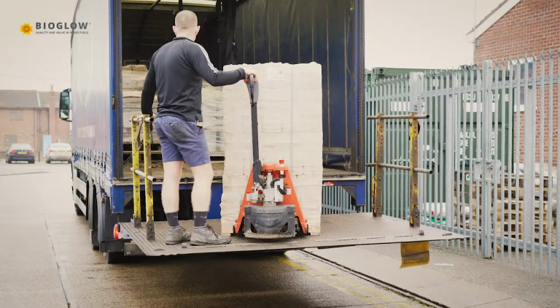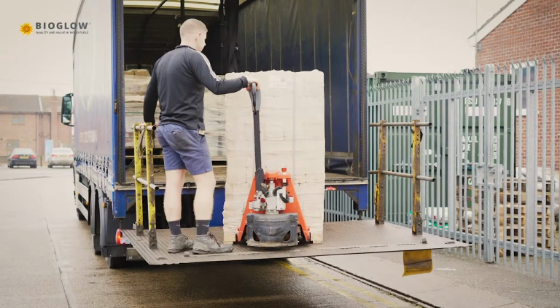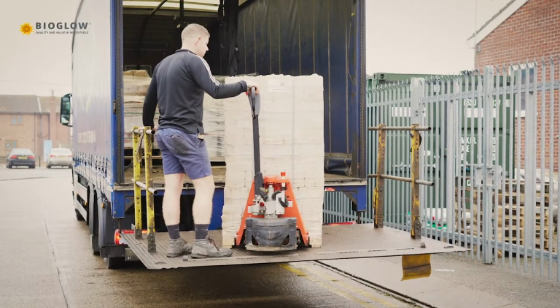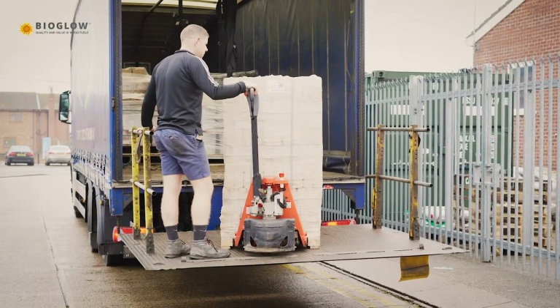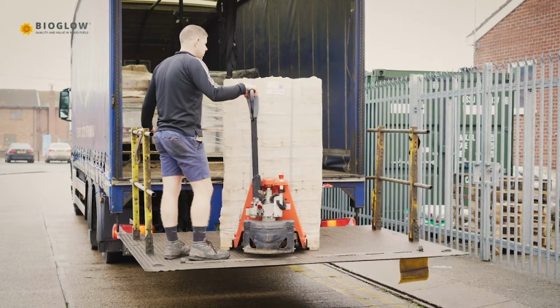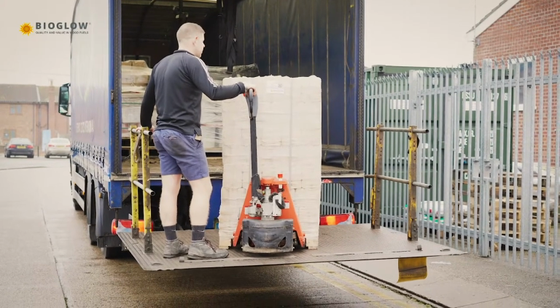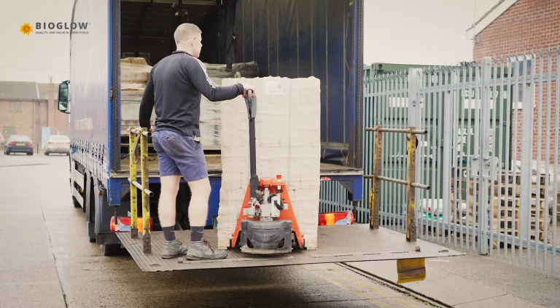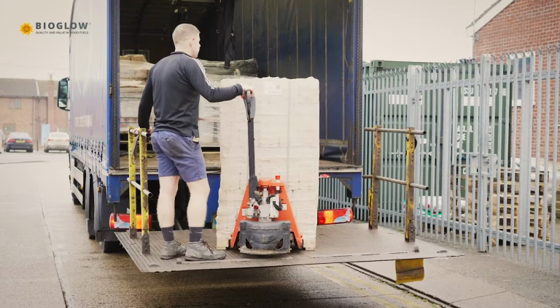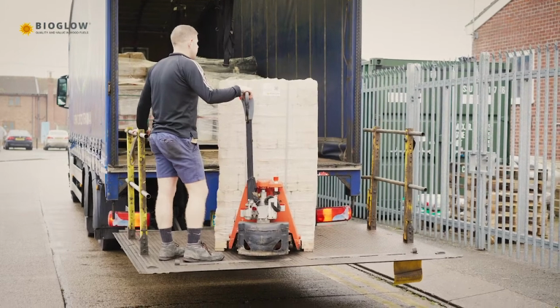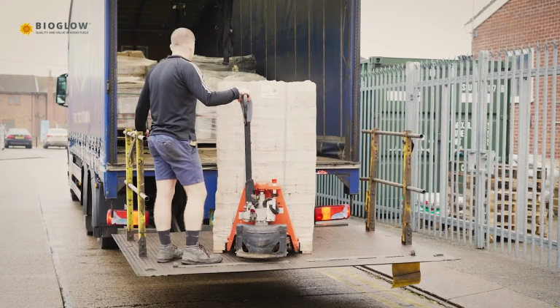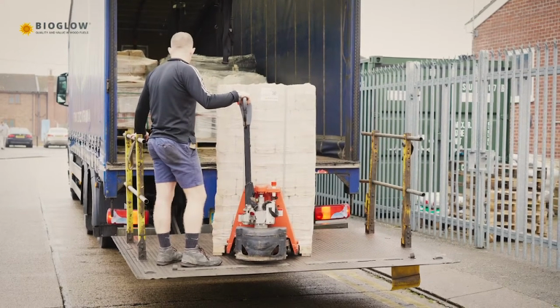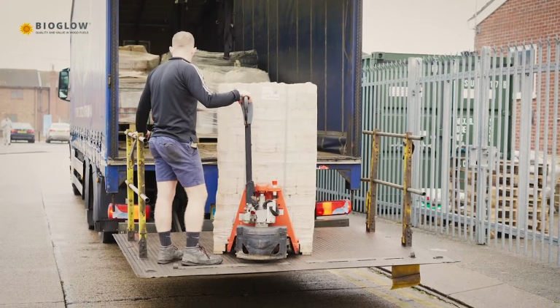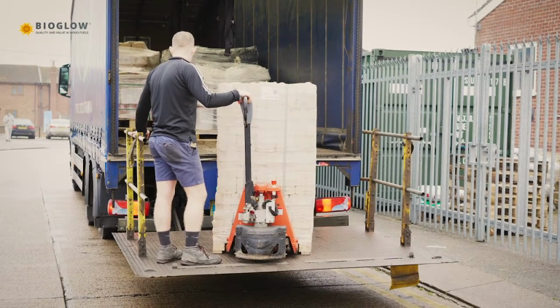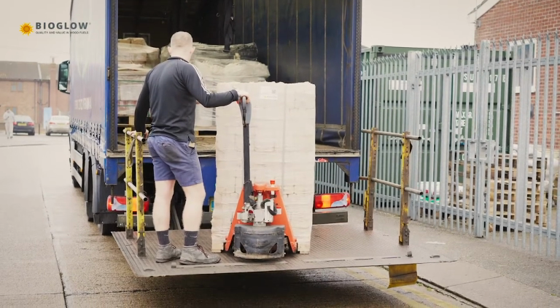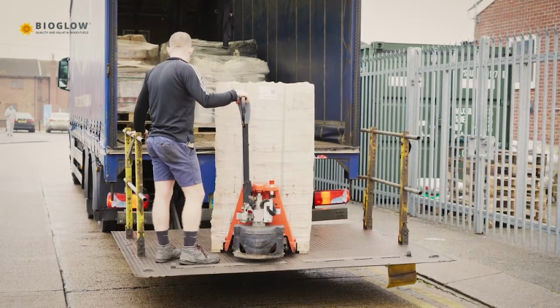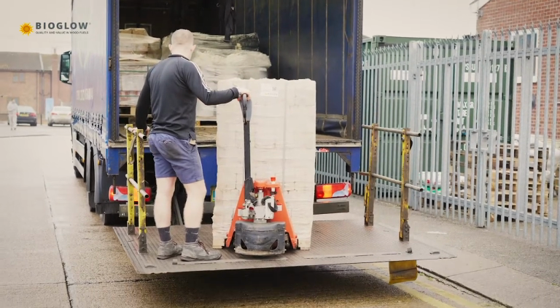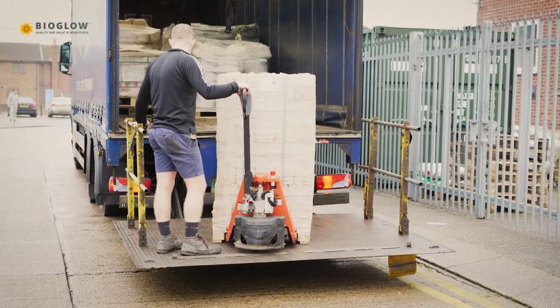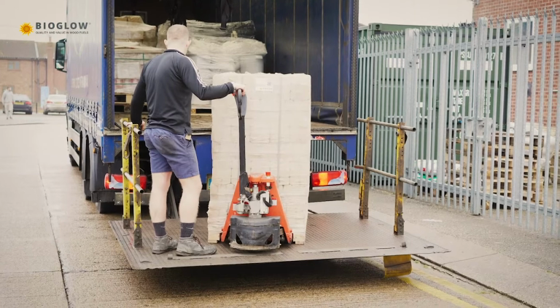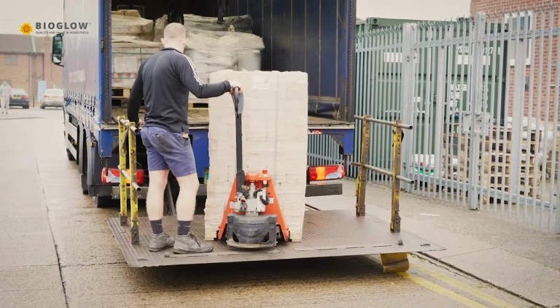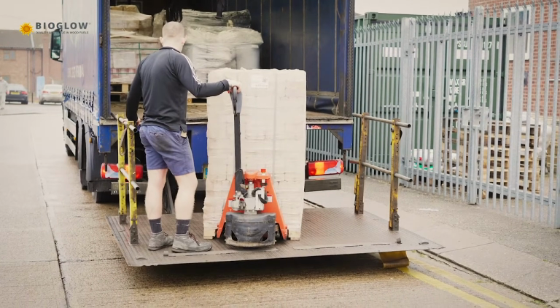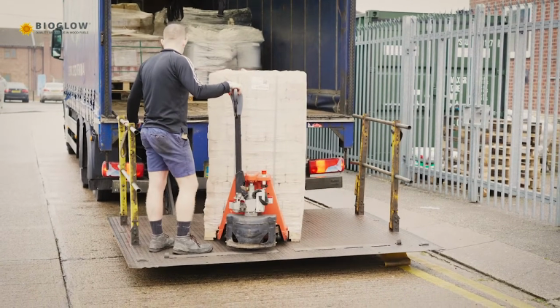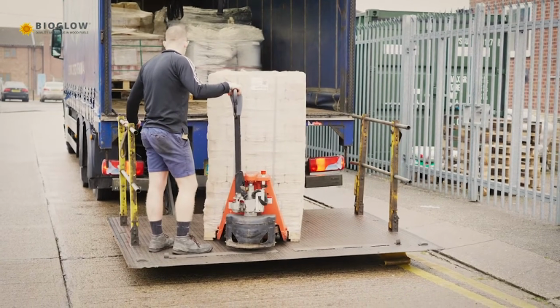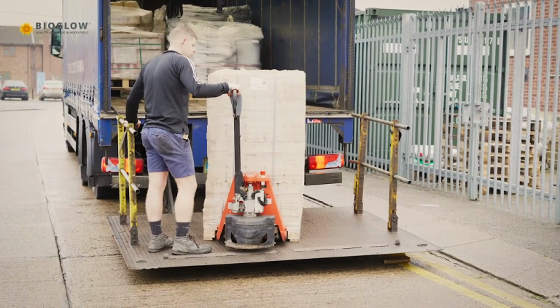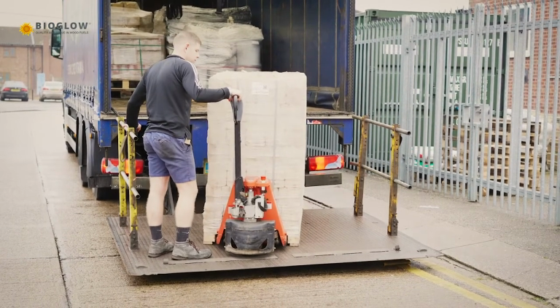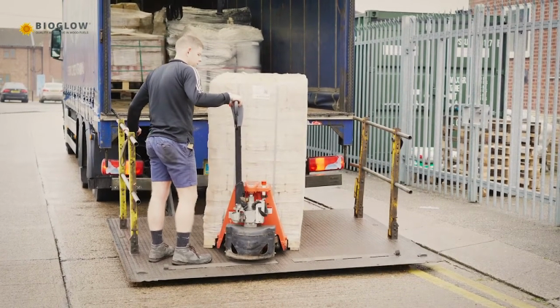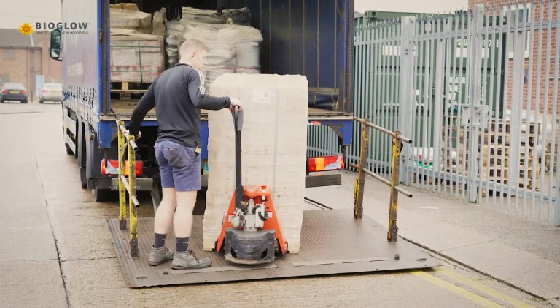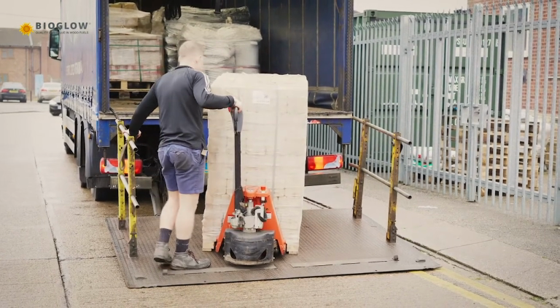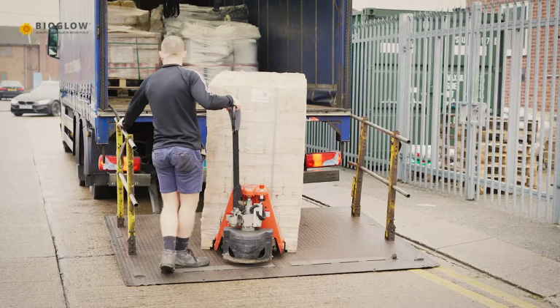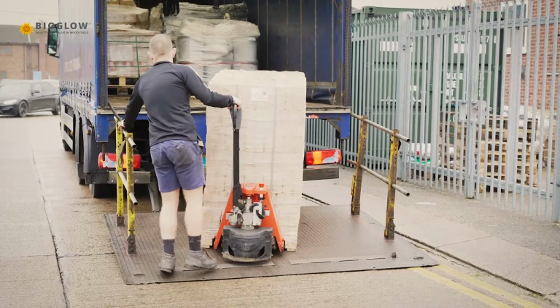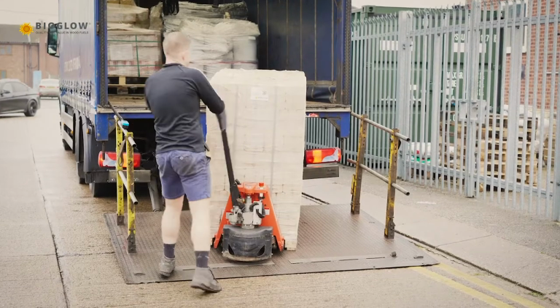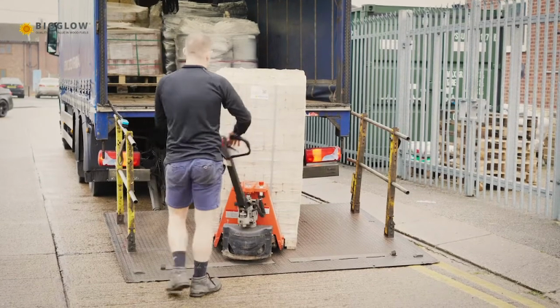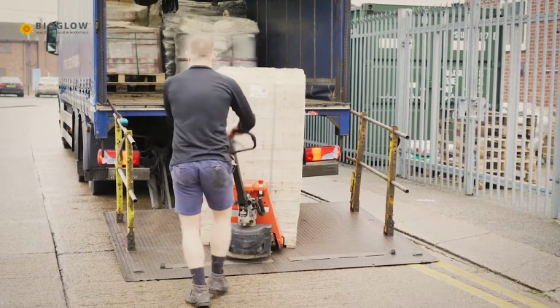Delivery of your pallet order will be made by a specialist pallet courier. Our standard delivery vehicles are 11 meters long, 3 meters wide and 4 meters tall. On request, smaller vehicles with a length of 8 meters are available for orders weighing 750 kilograms or less.